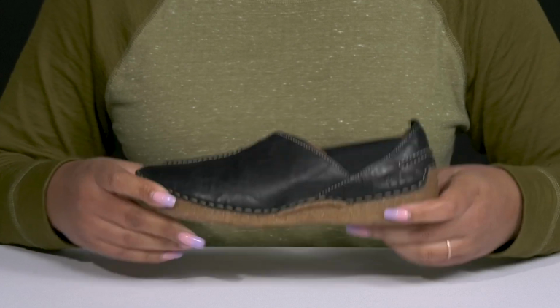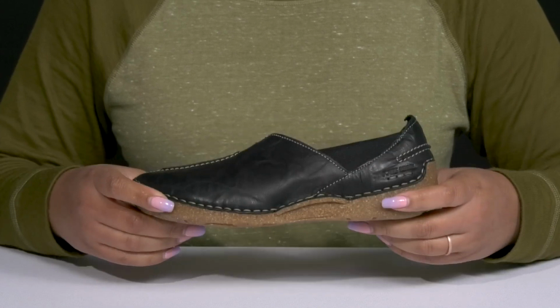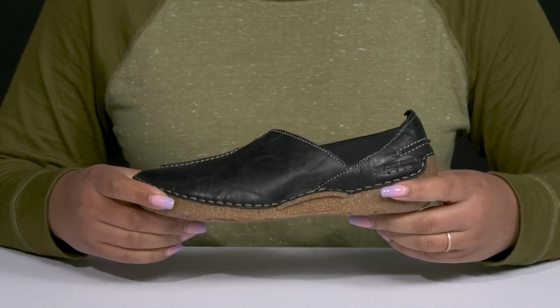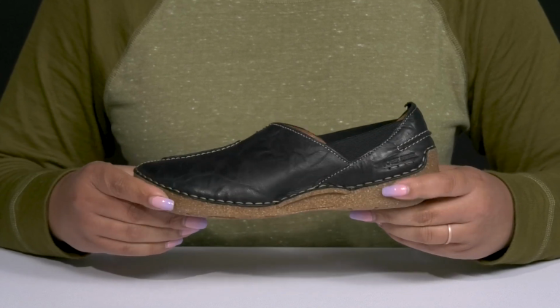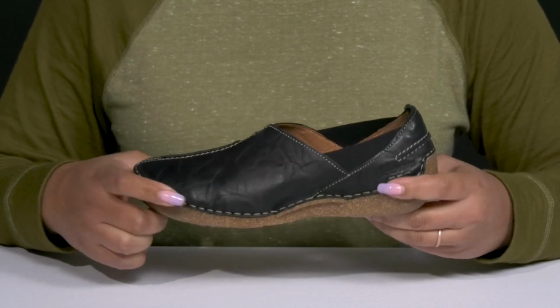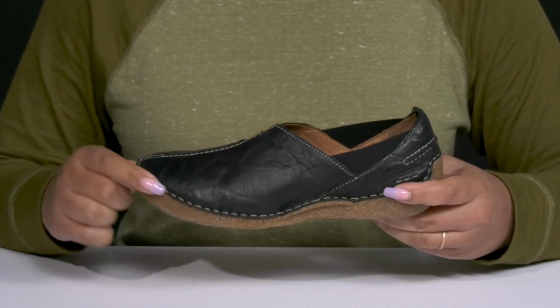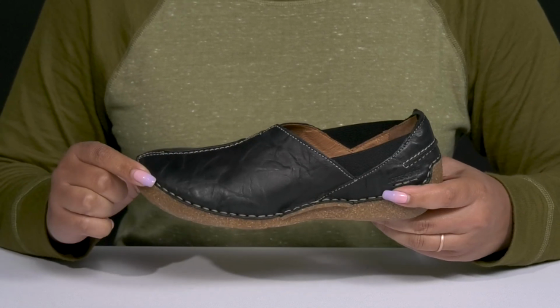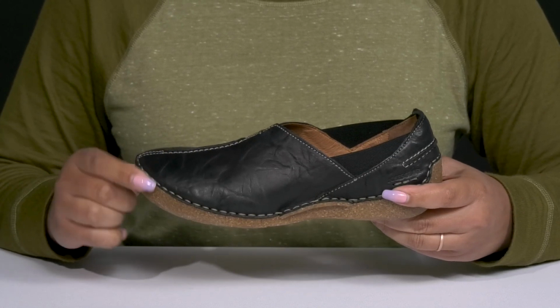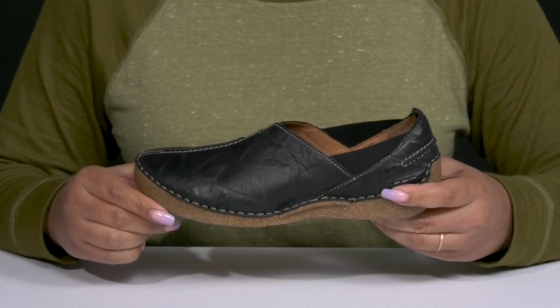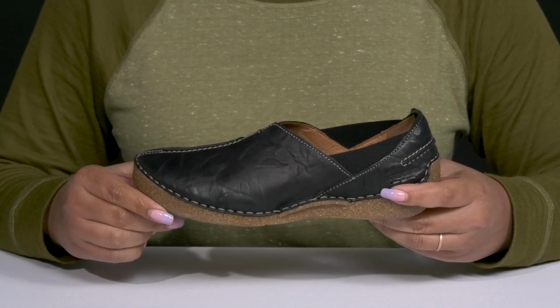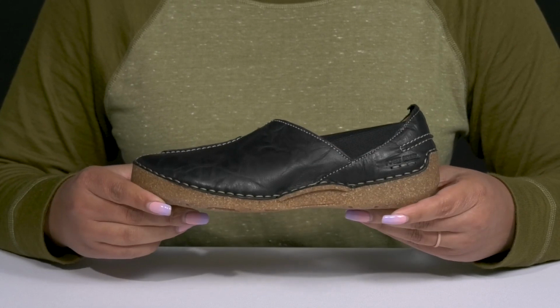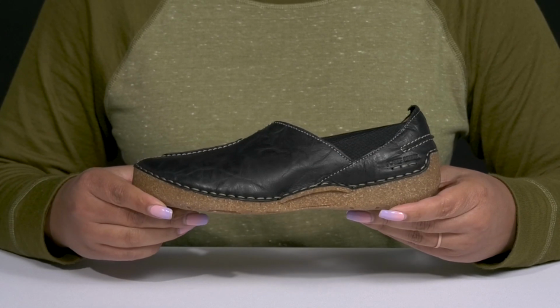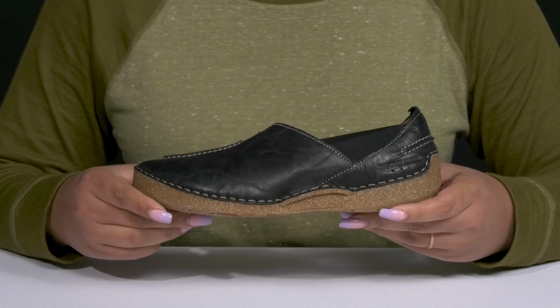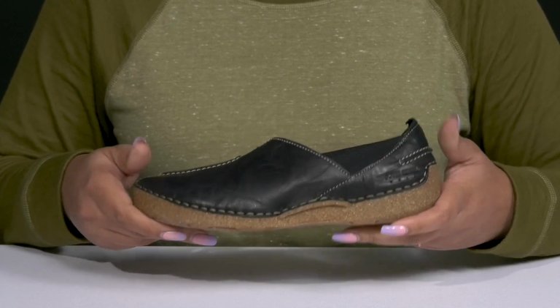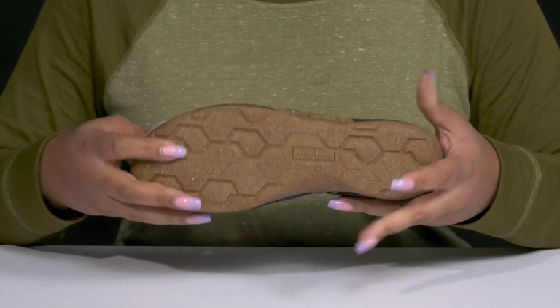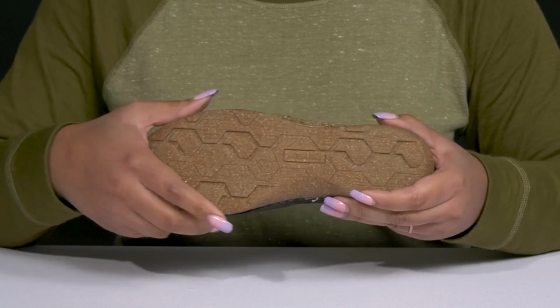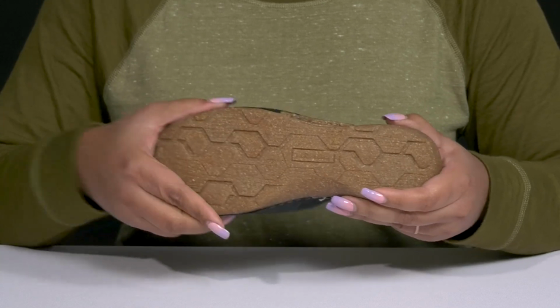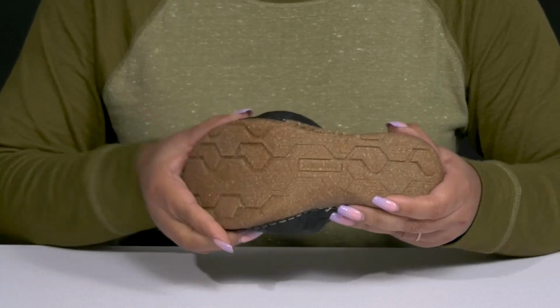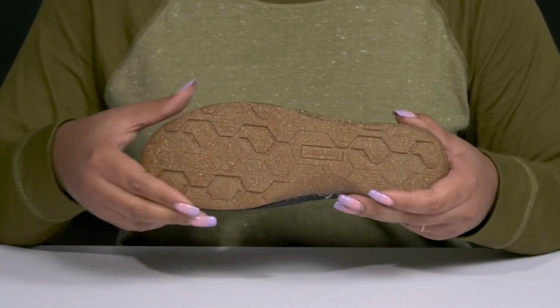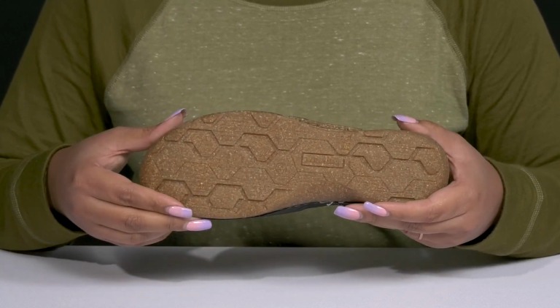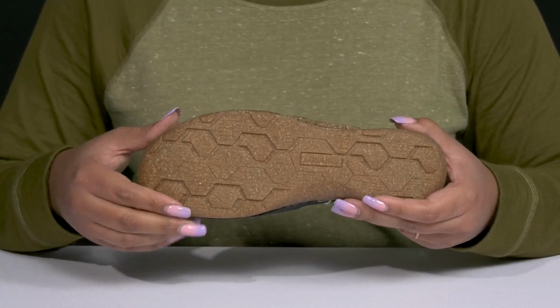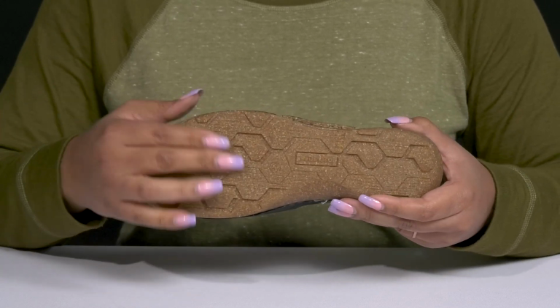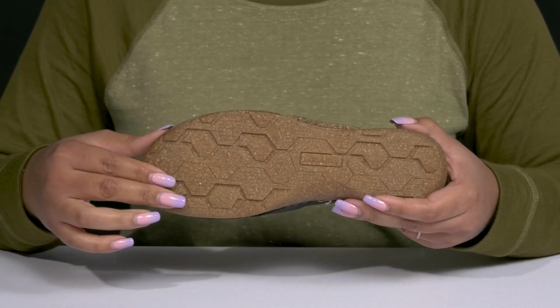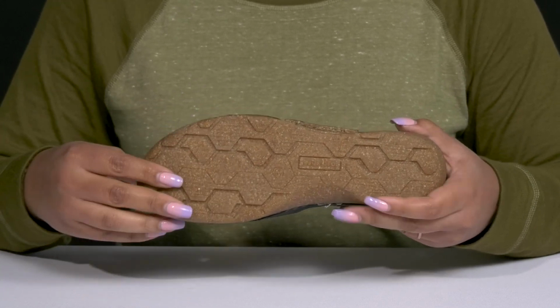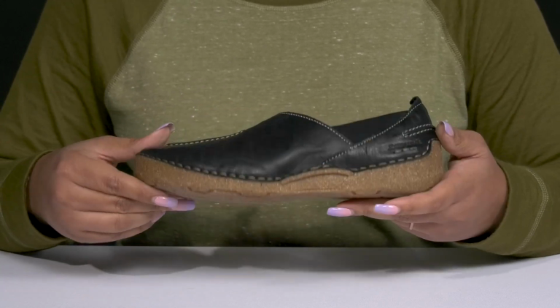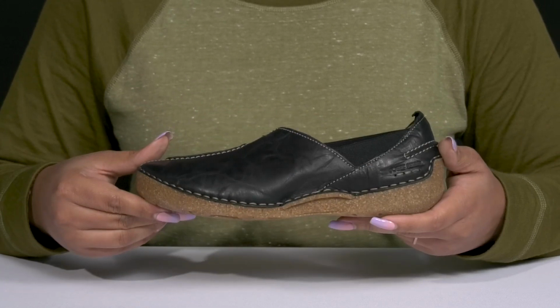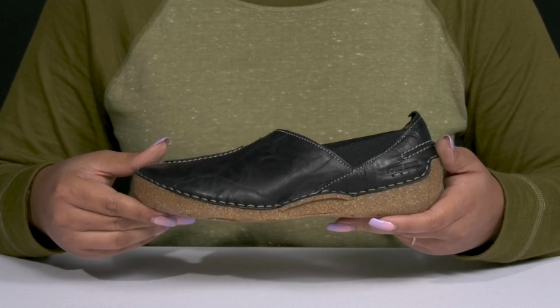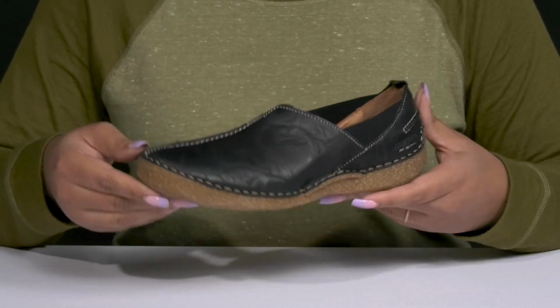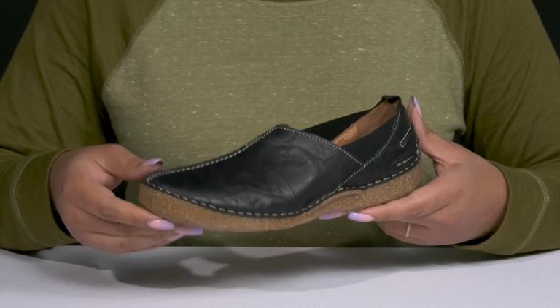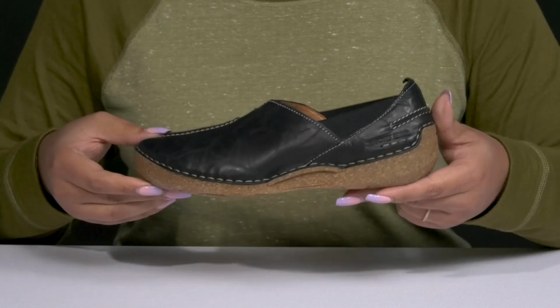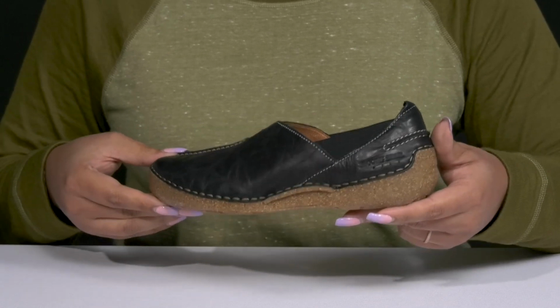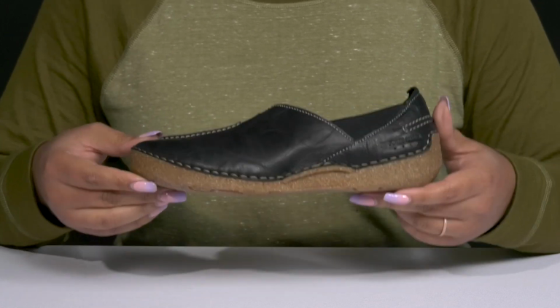They're lightweight with a sturdy build and reinforced stitching for long-lasting durability, all on top of a durable and flexible synthetic outsole that's grippy to keep you stable. Wear these with your favorite pair of denim.